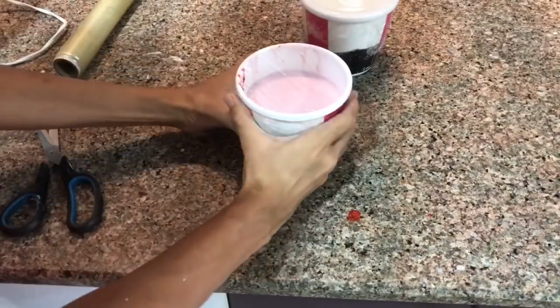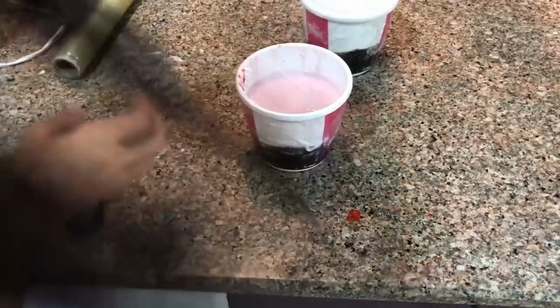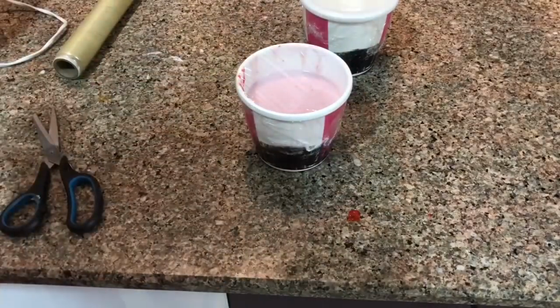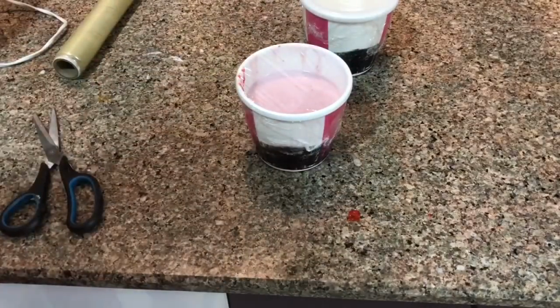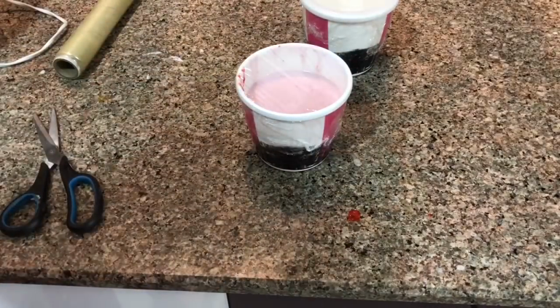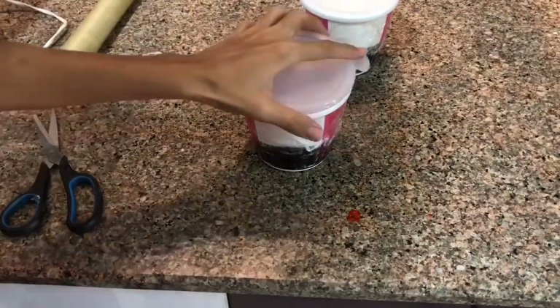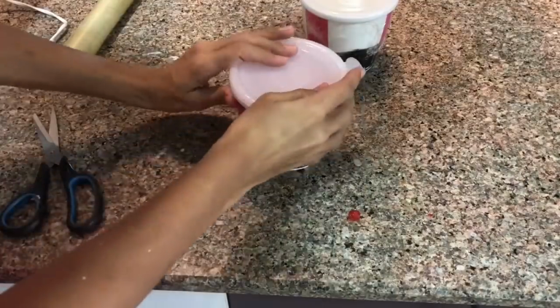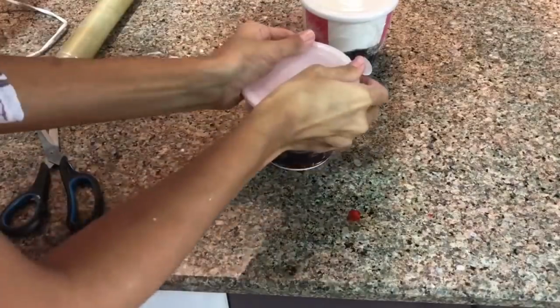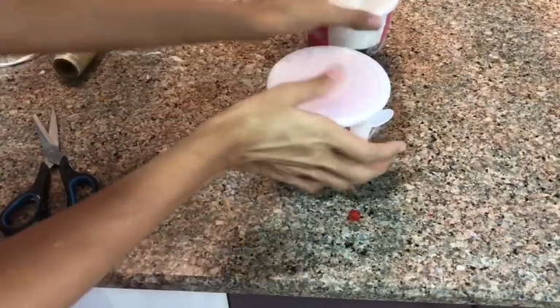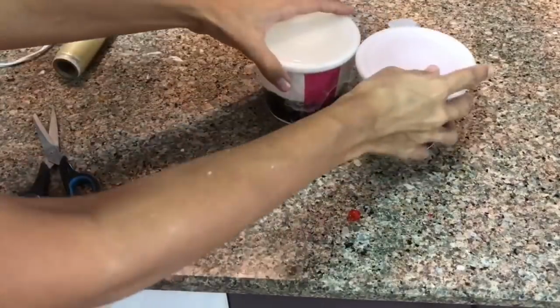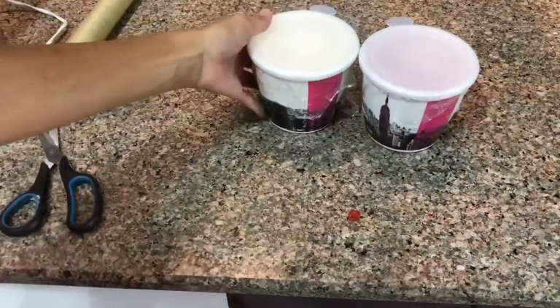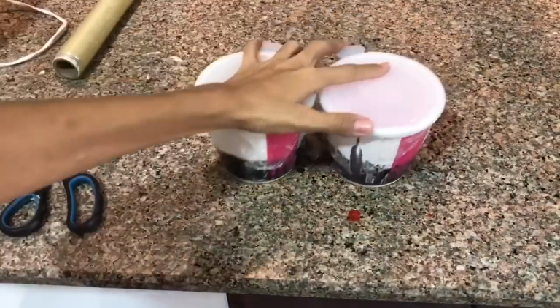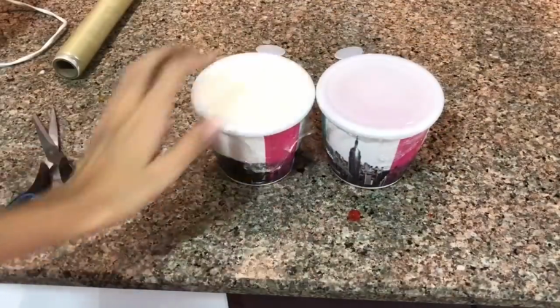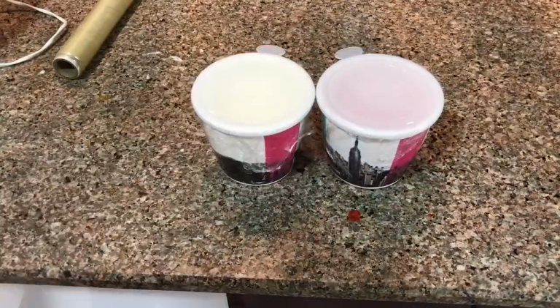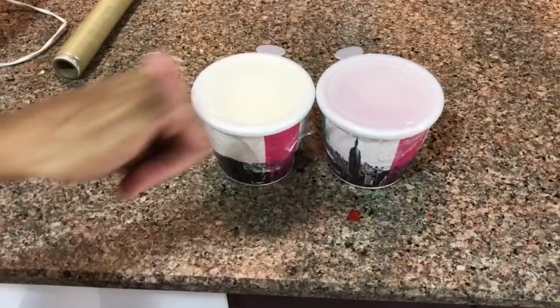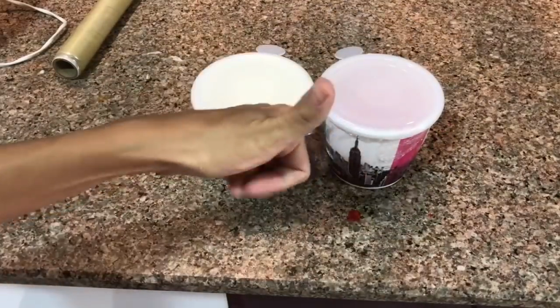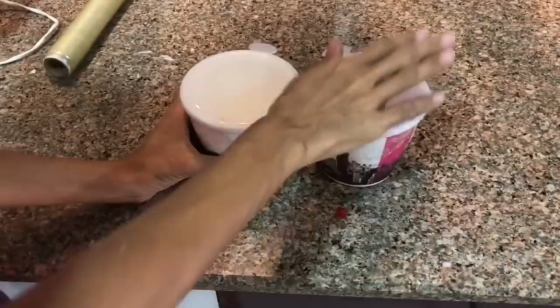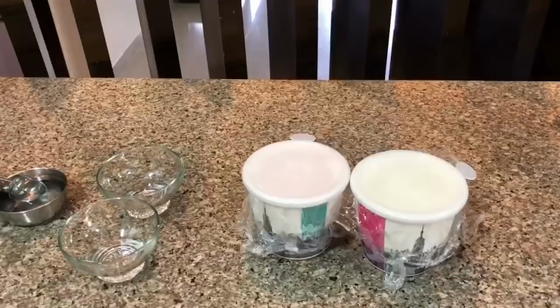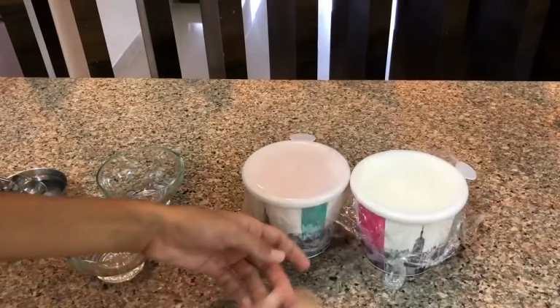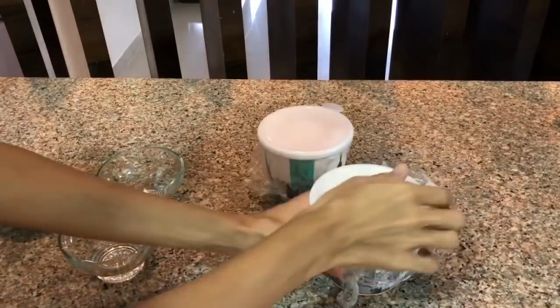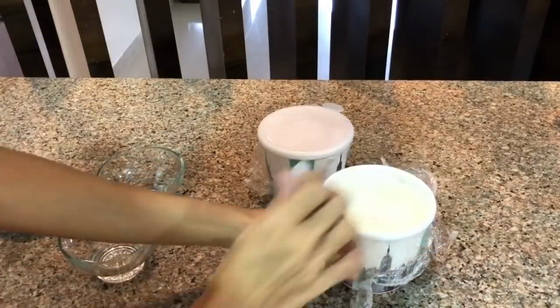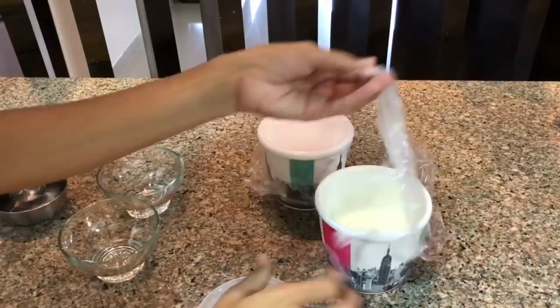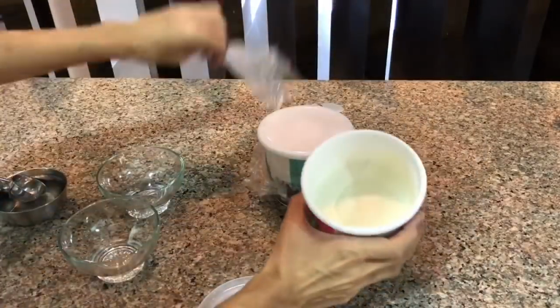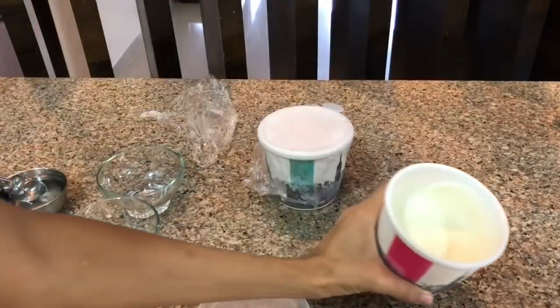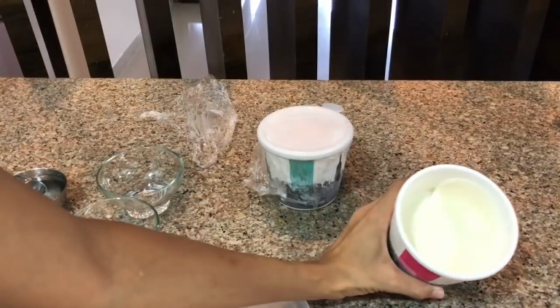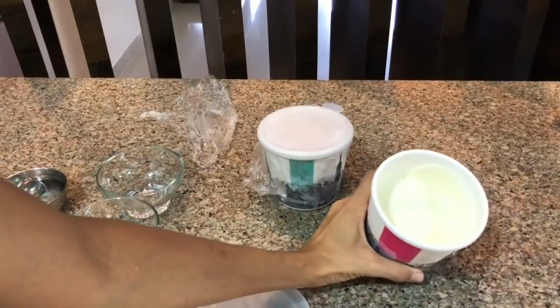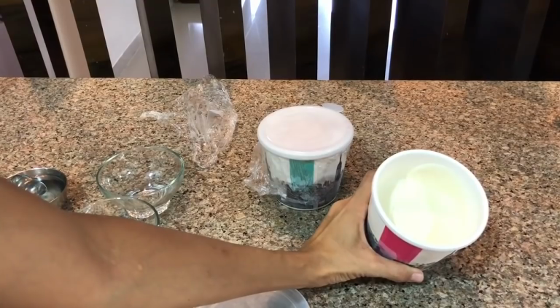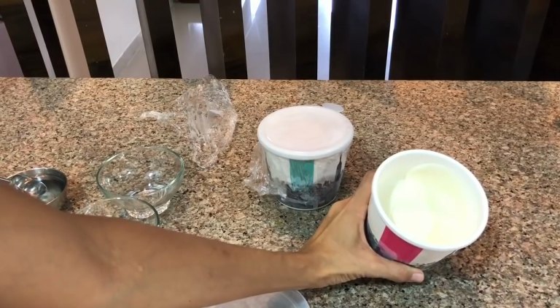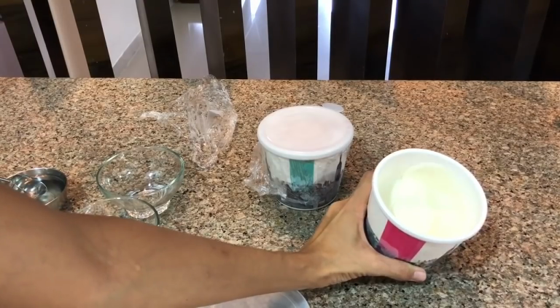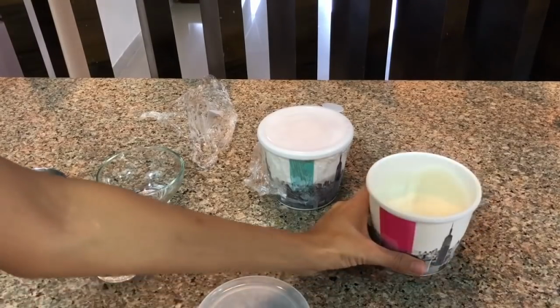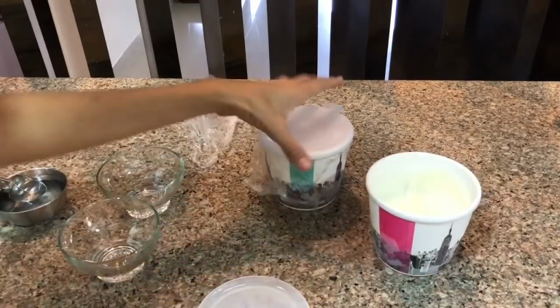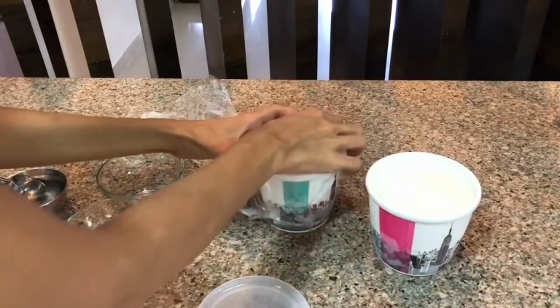Now I will put them in the freezer for 12 hours. I have removed them from the freezer — this is the vanilla ice cream and this is the strawberry ice cream.